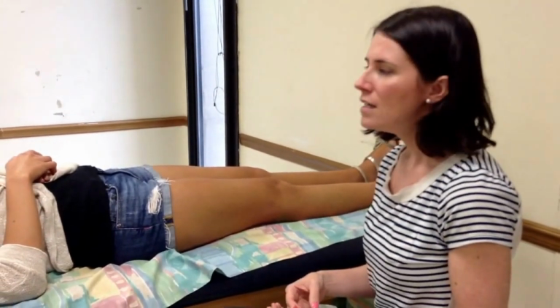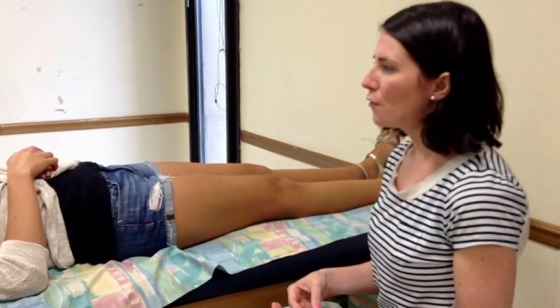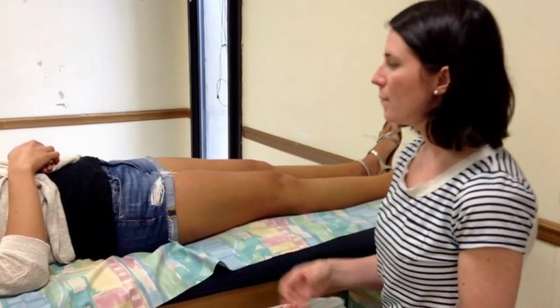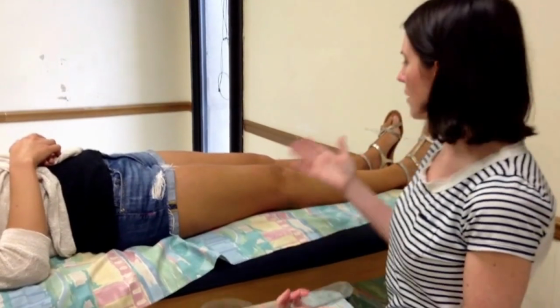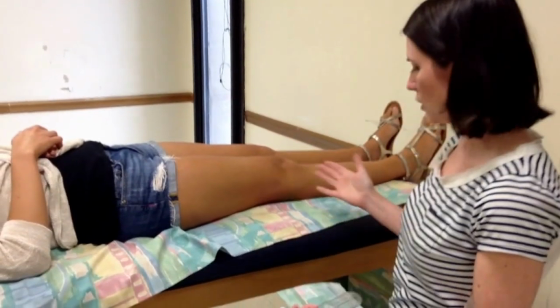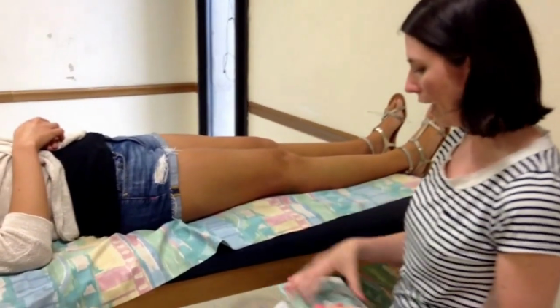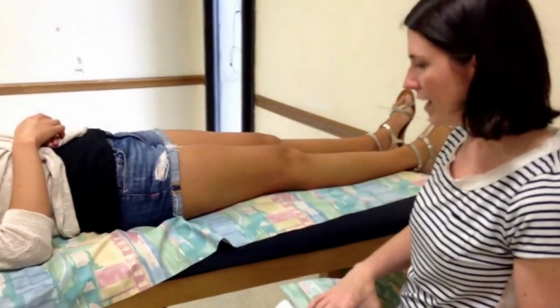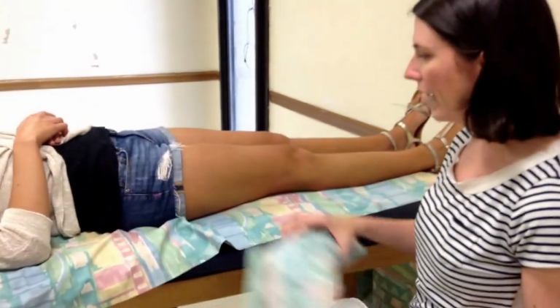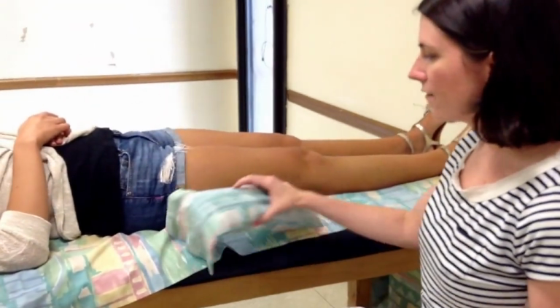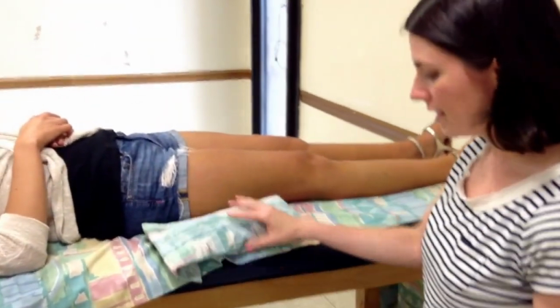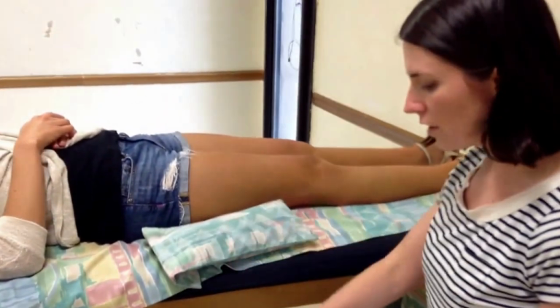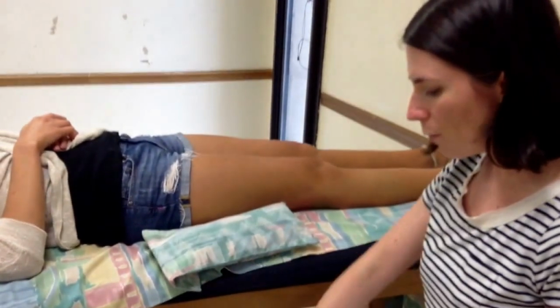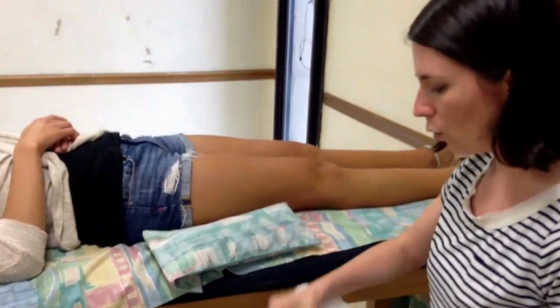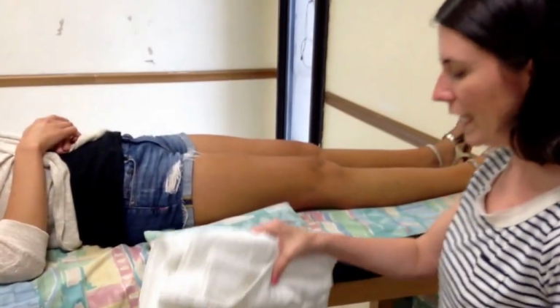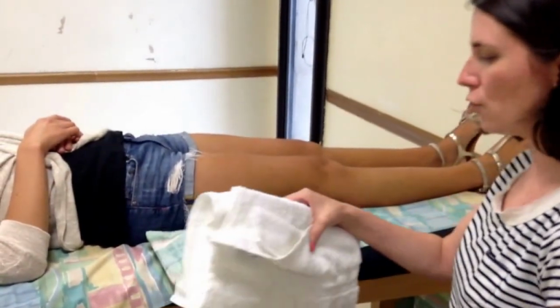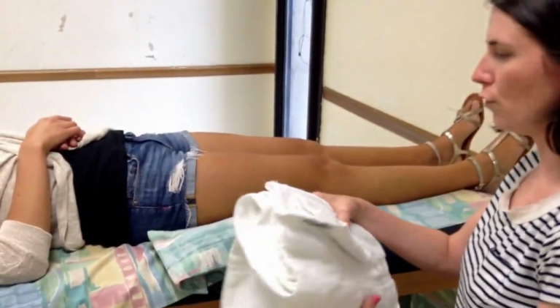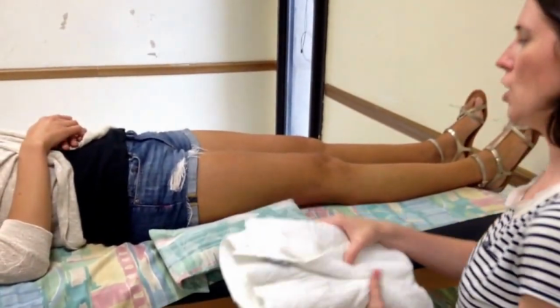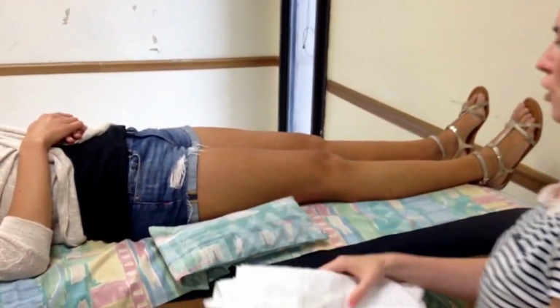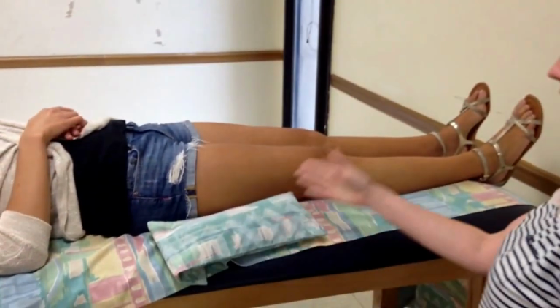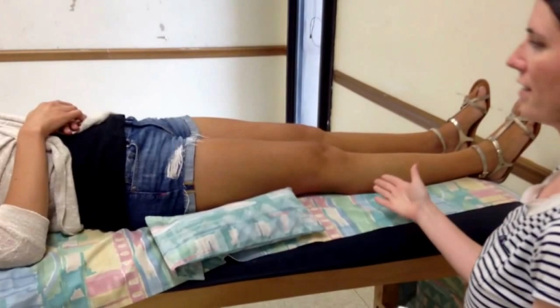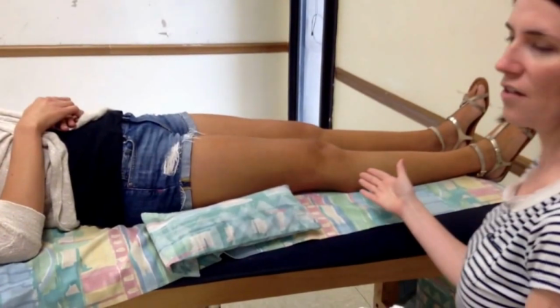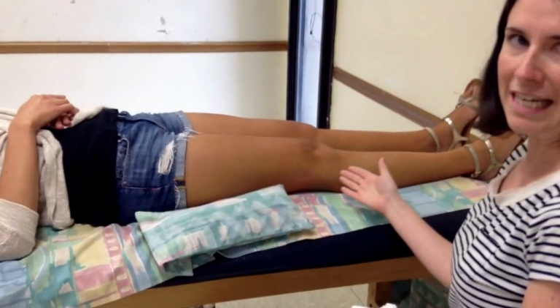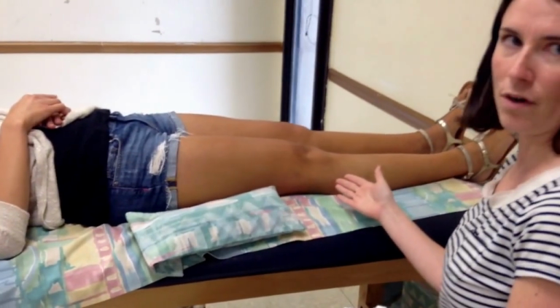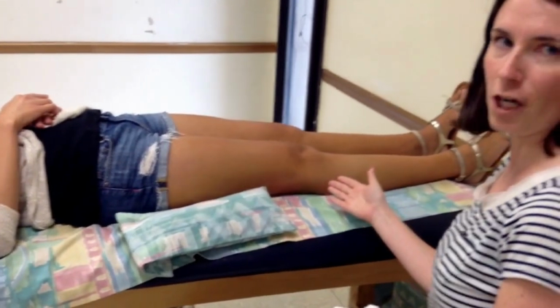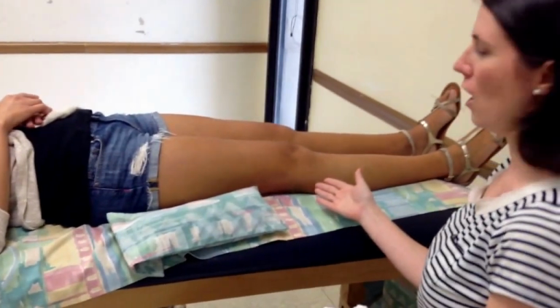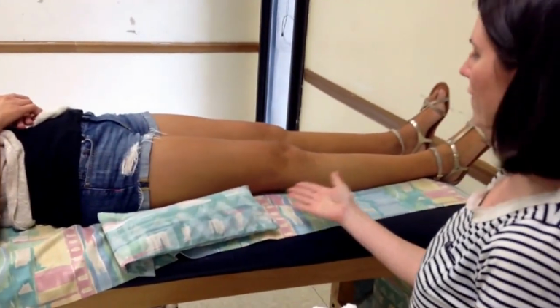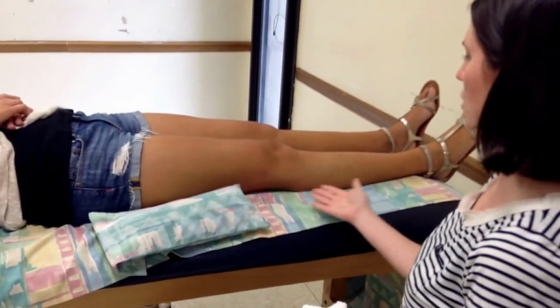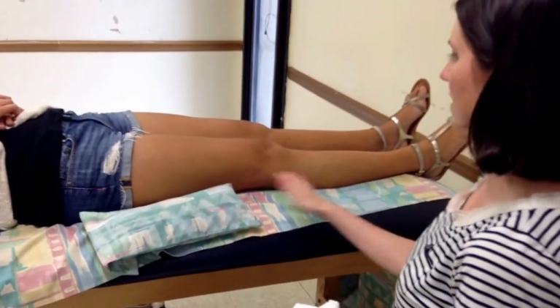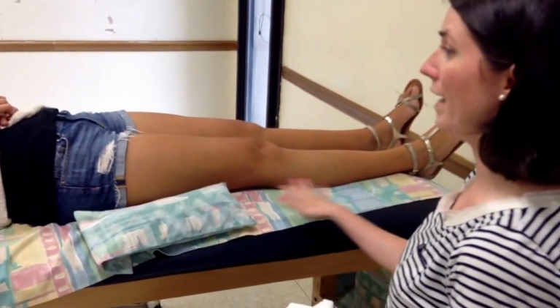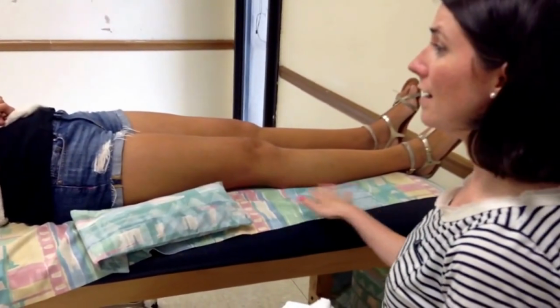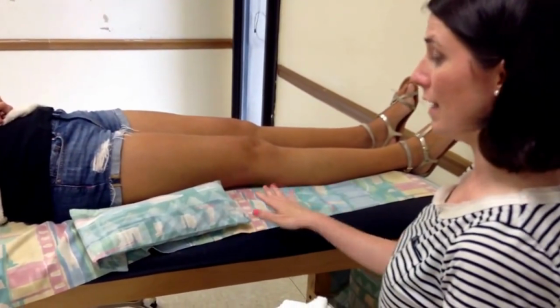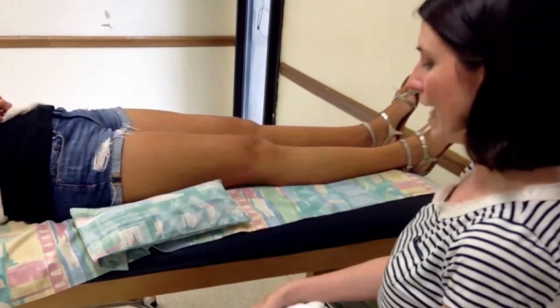For this measurement, the patient is going to be supine. Similar to the elbow, she could have hyperextension of the knee, but we're never going to know it in this position because the bed limits that.